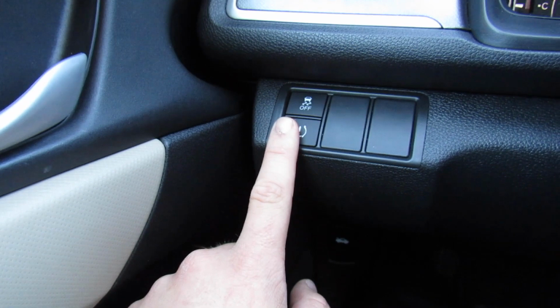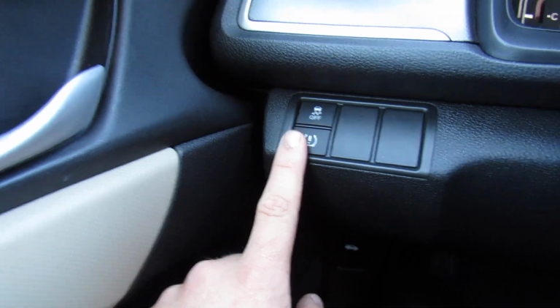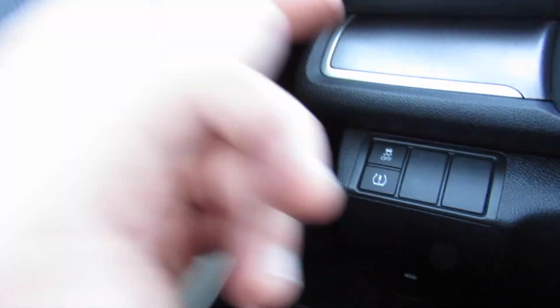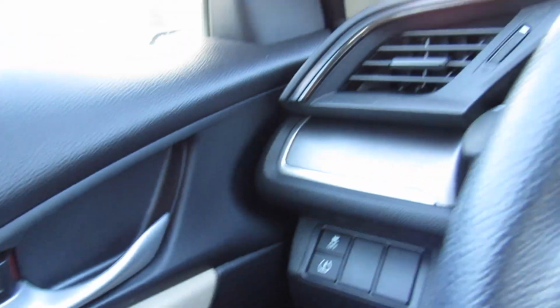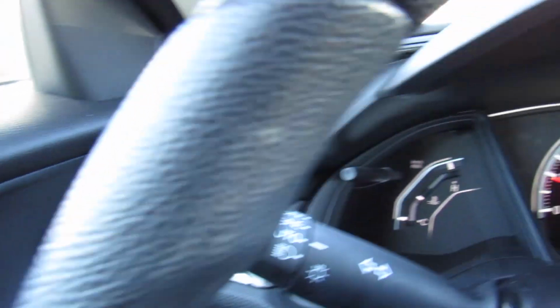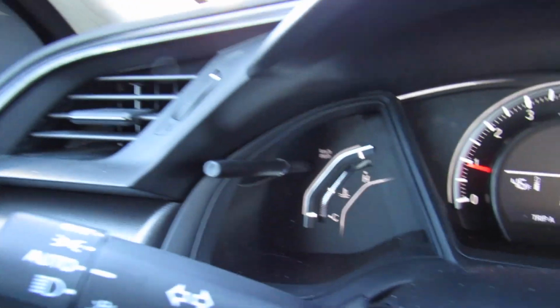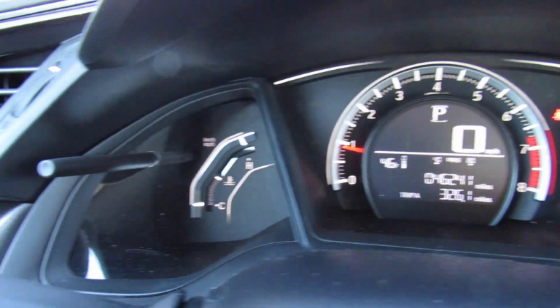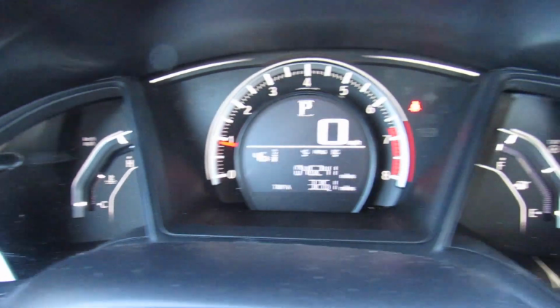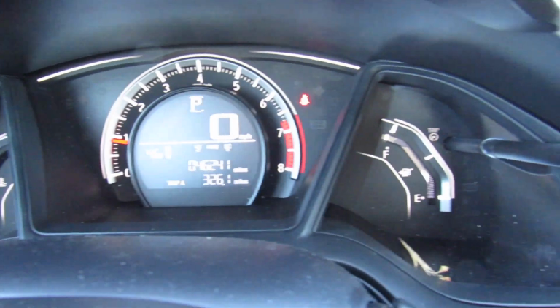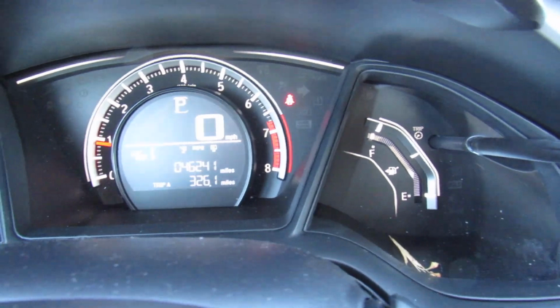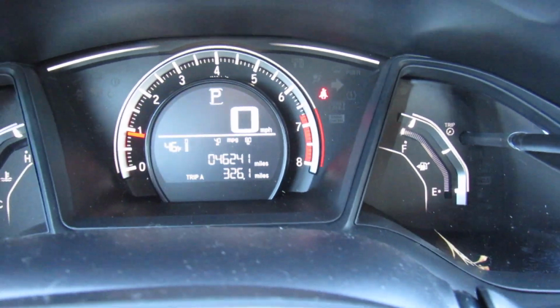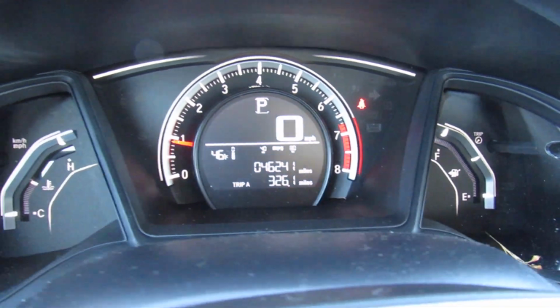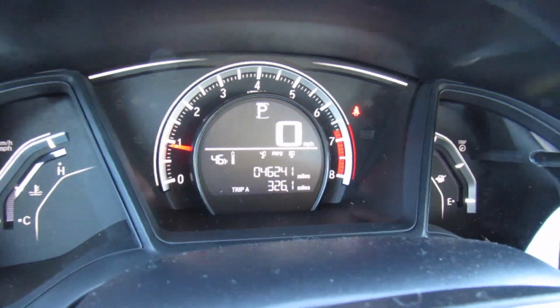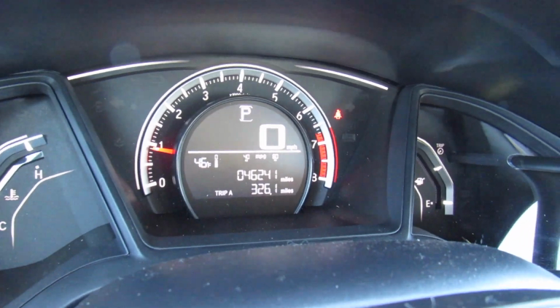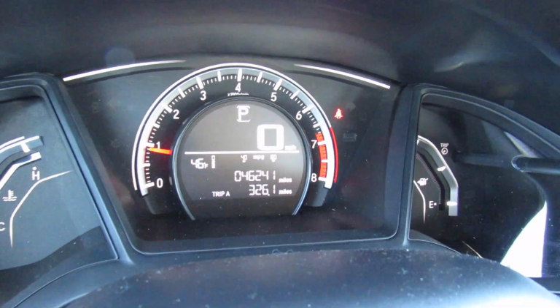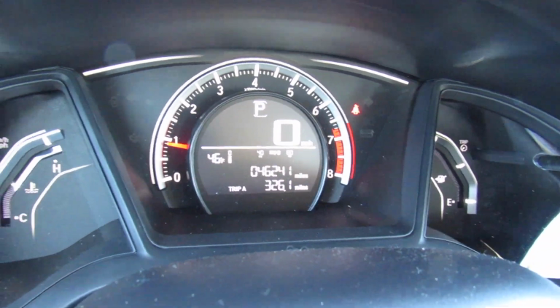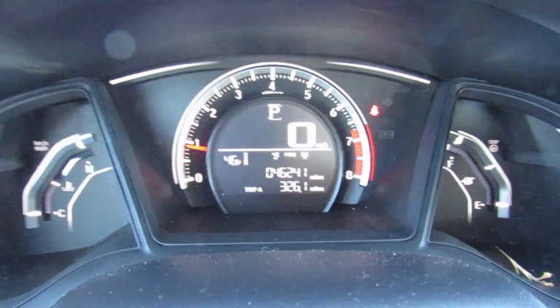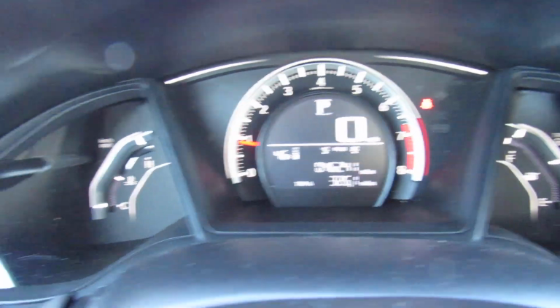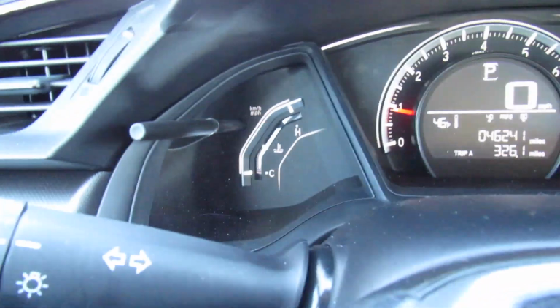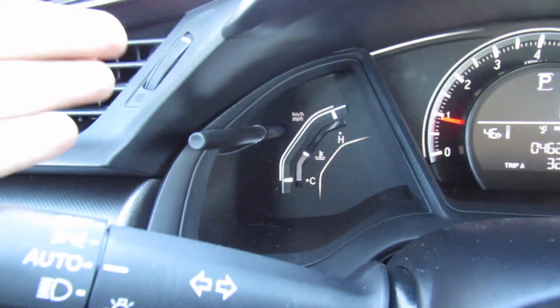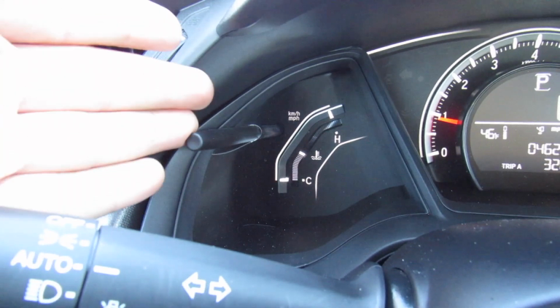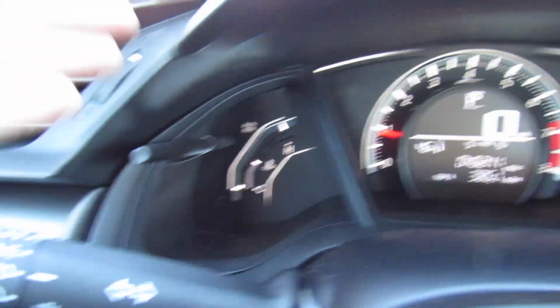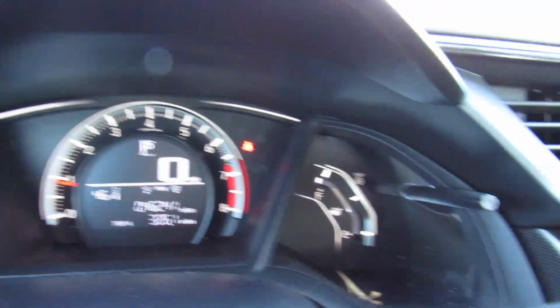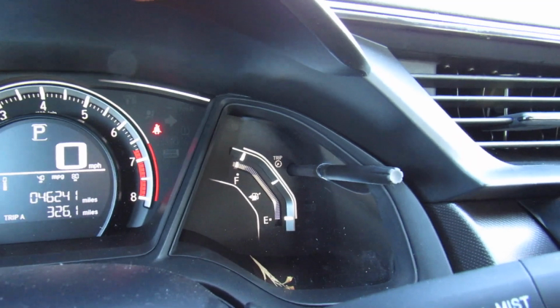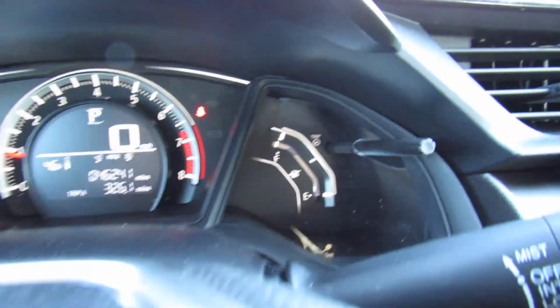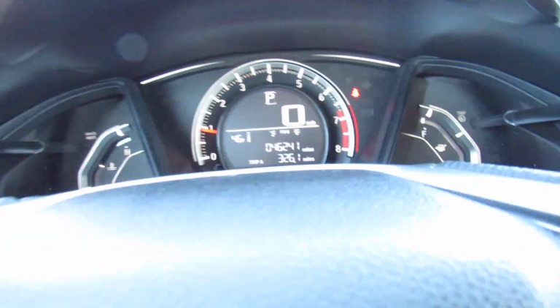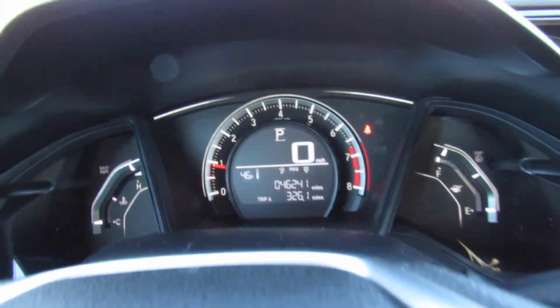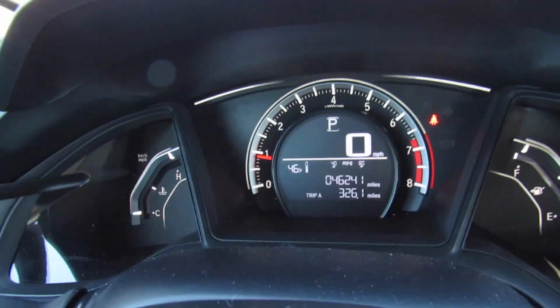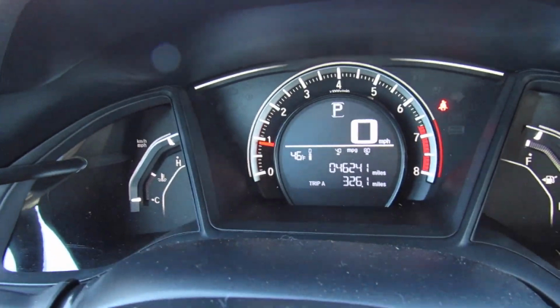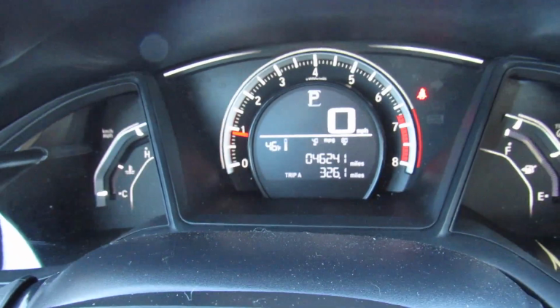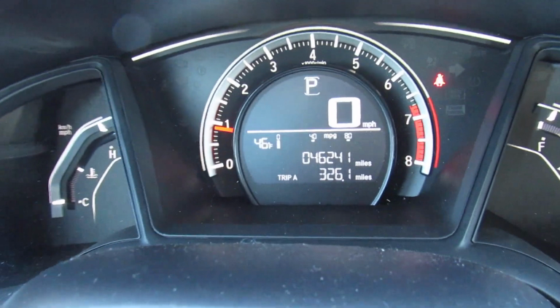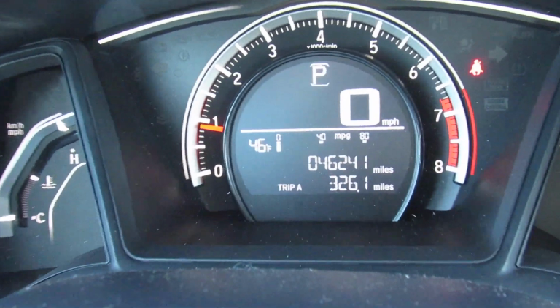Over here, your traction control on and off as well as TPMS reset. The gauges in the middle are a very nice looking cluster — you can see your digital display in the center, tachometer, engine temperature on that side, and then the fuel gauge right there. This one does have 46,000 miles on it.